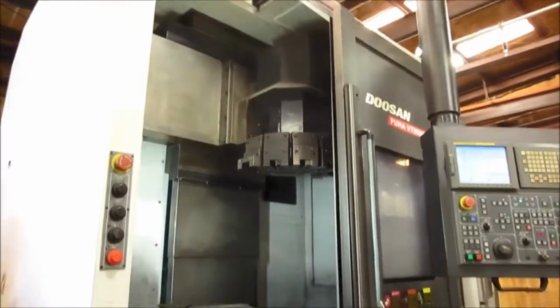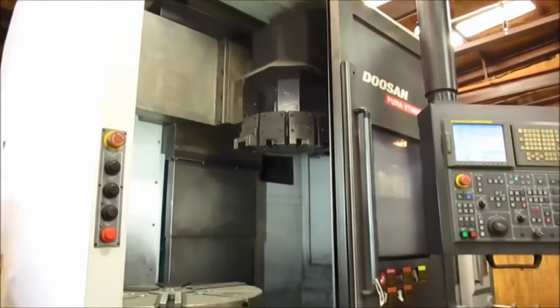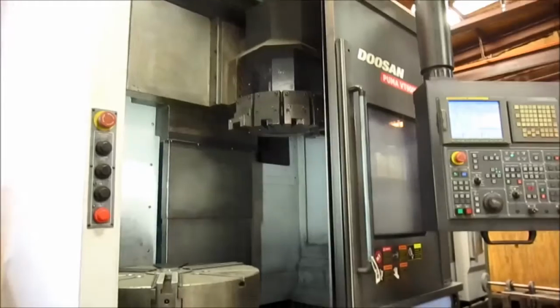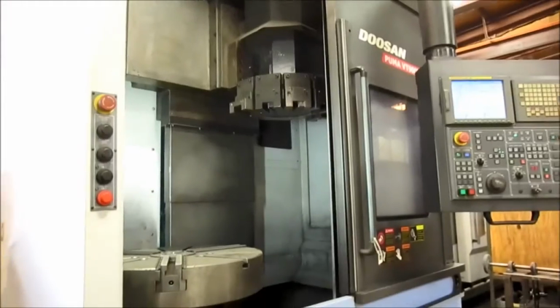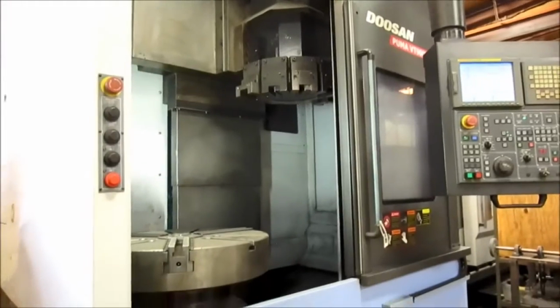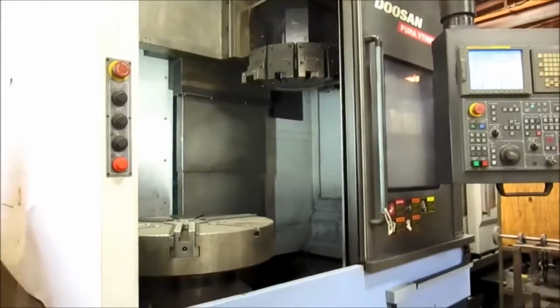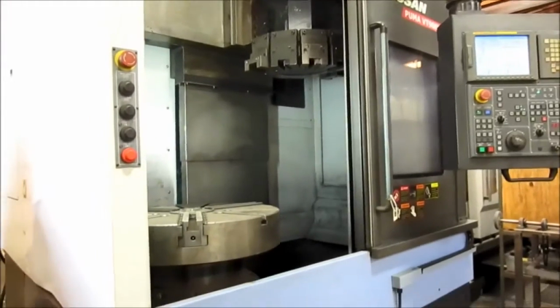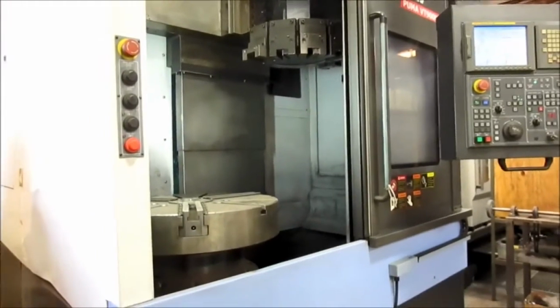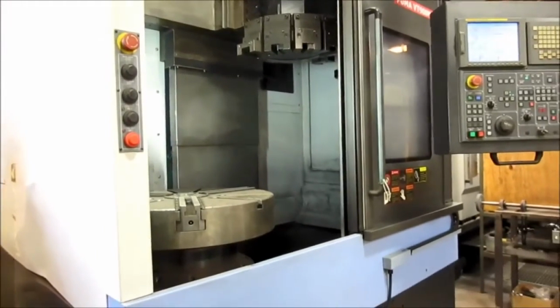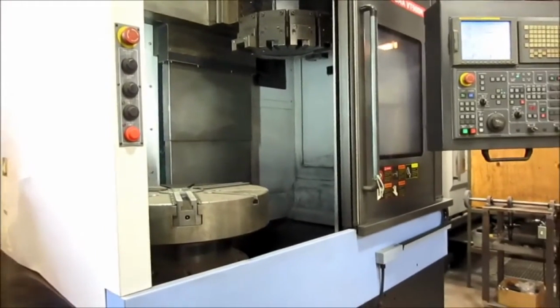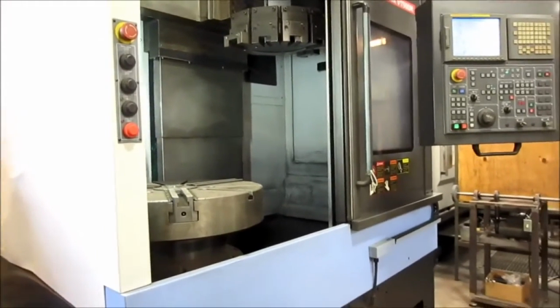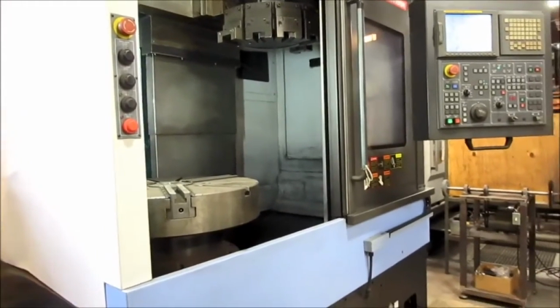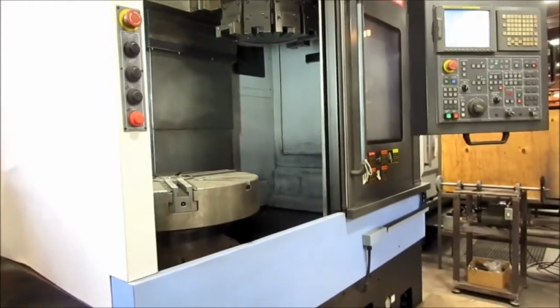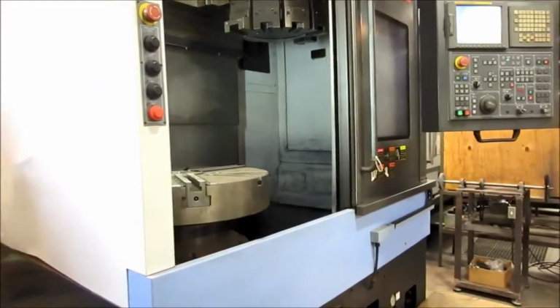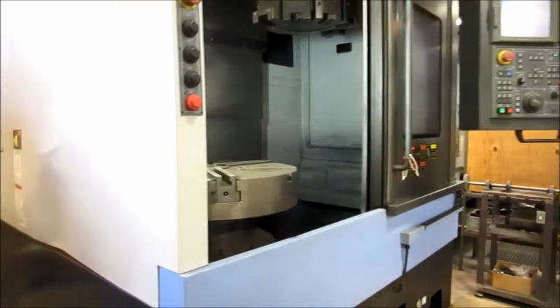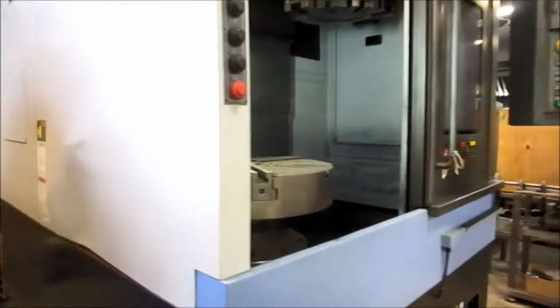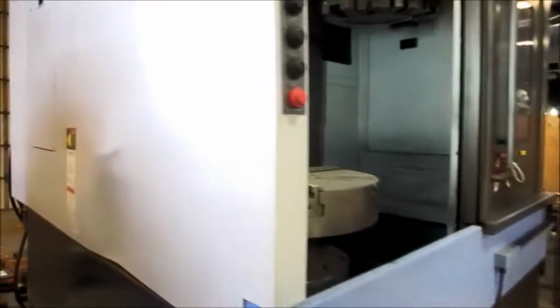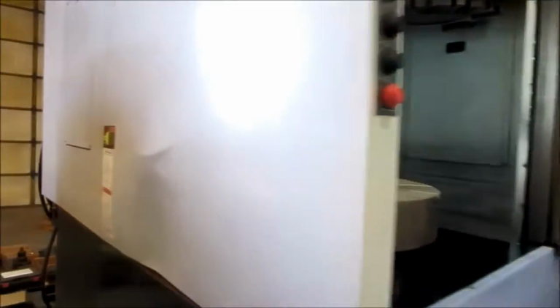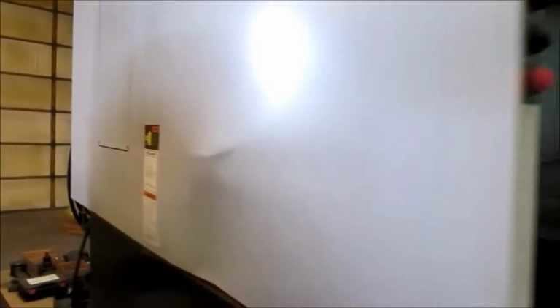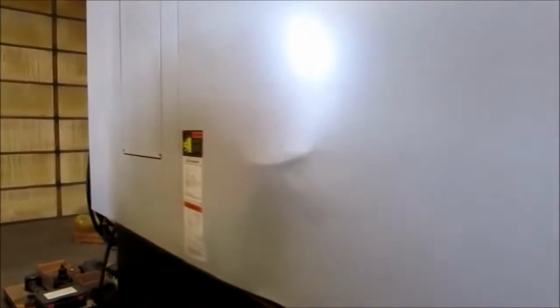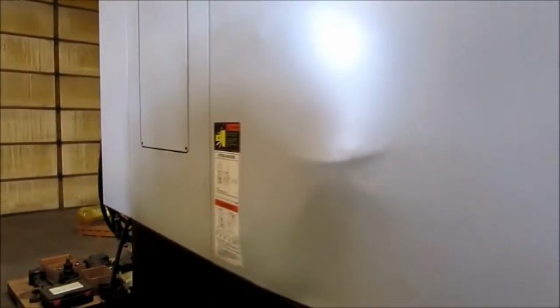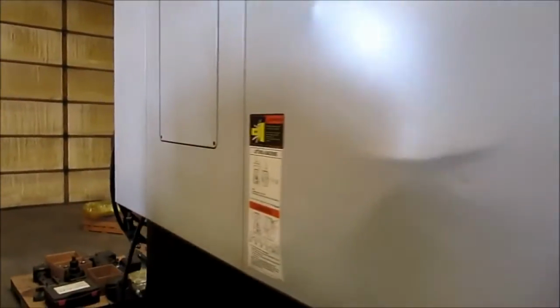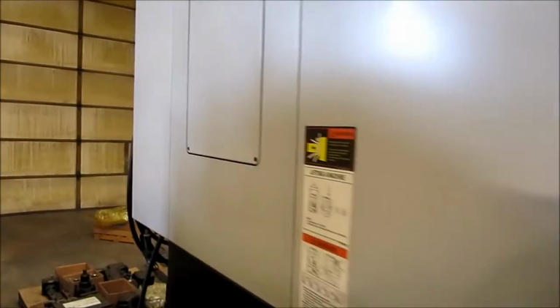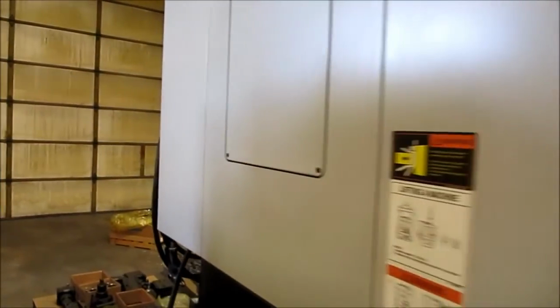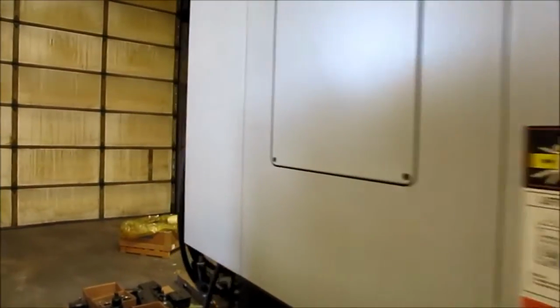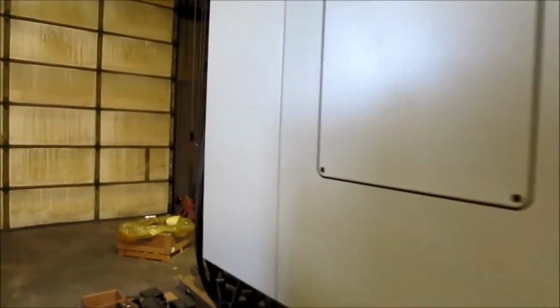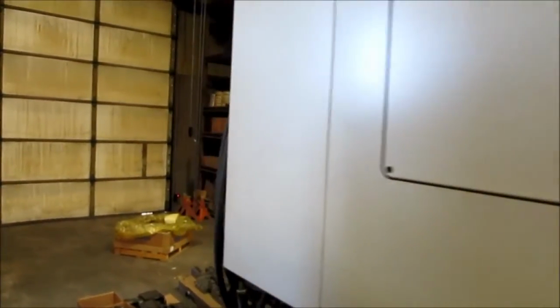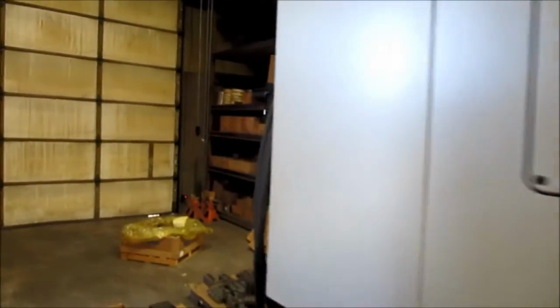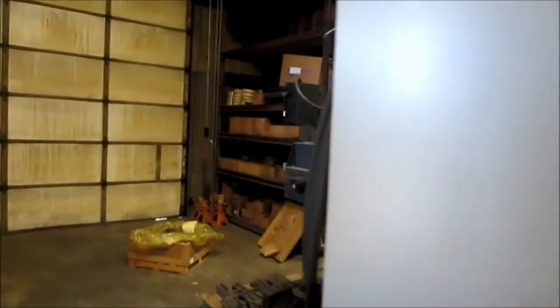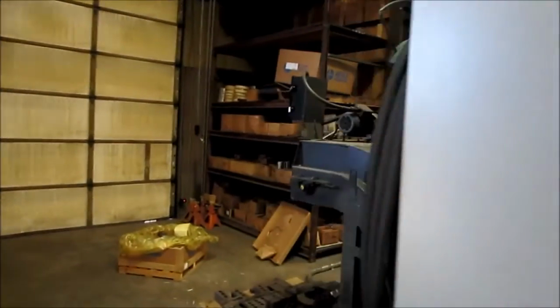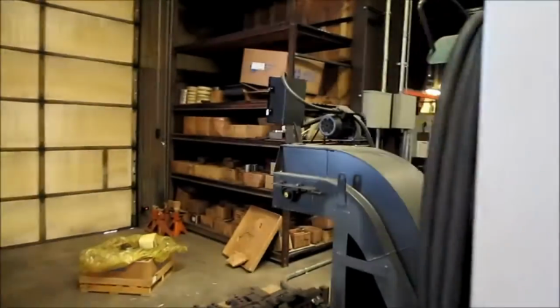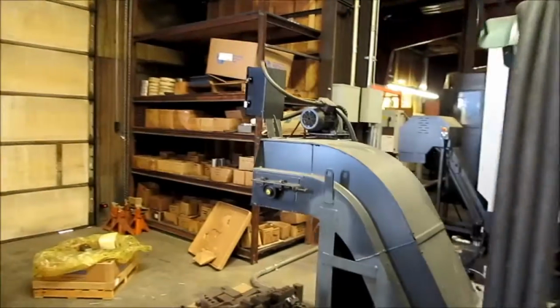It's under power and available immediately.